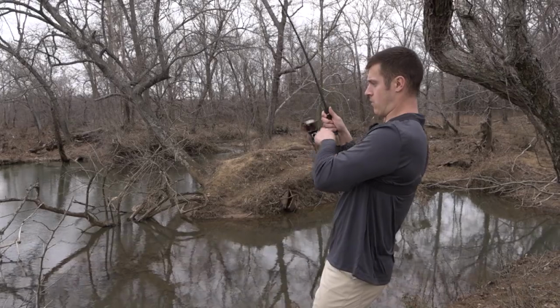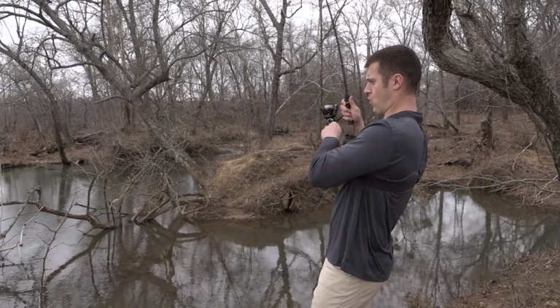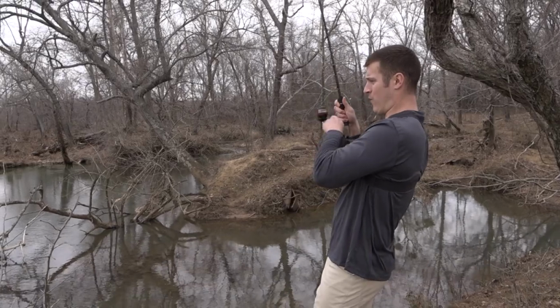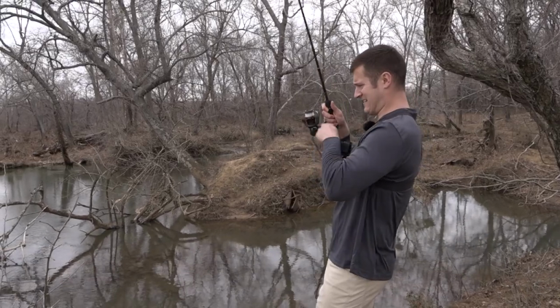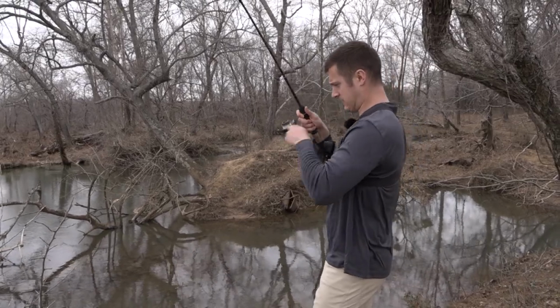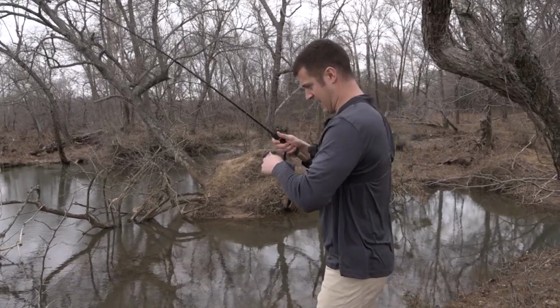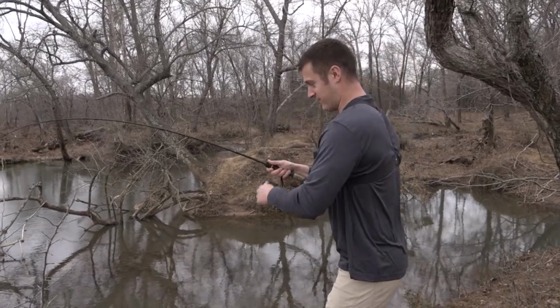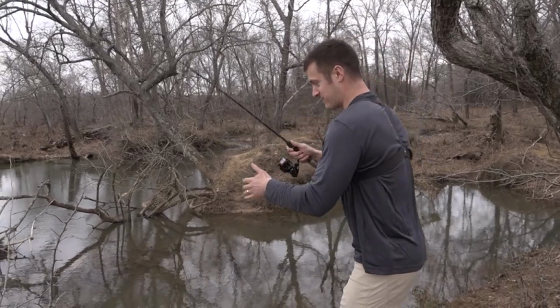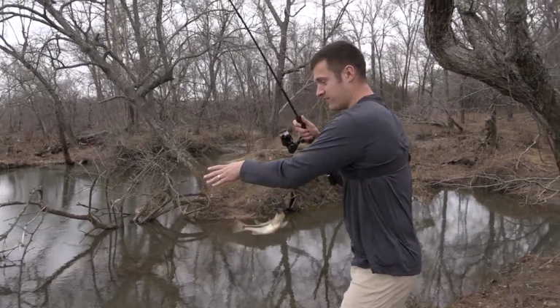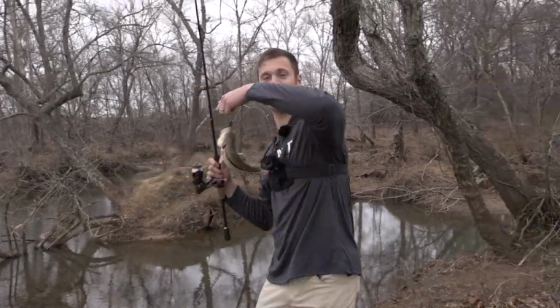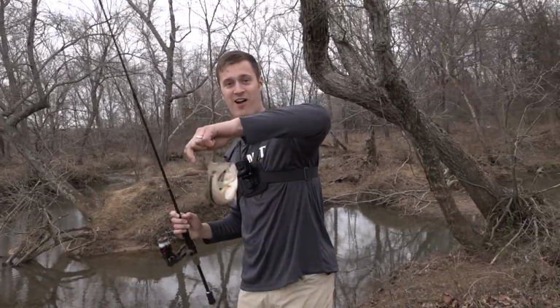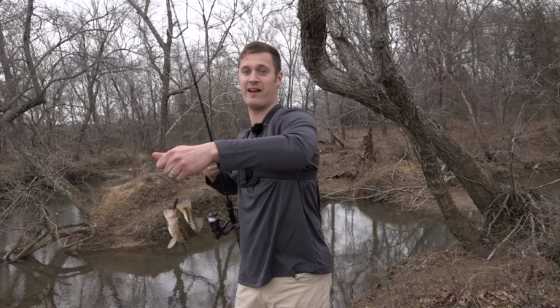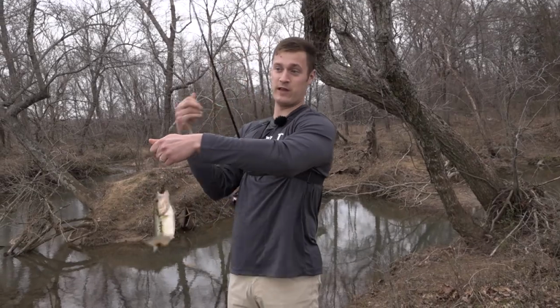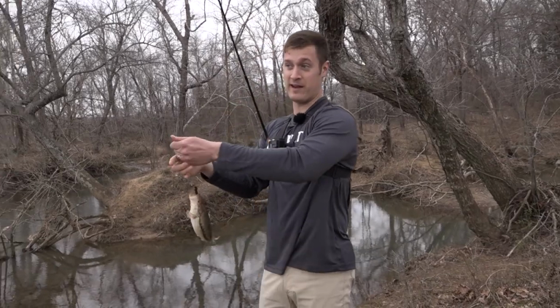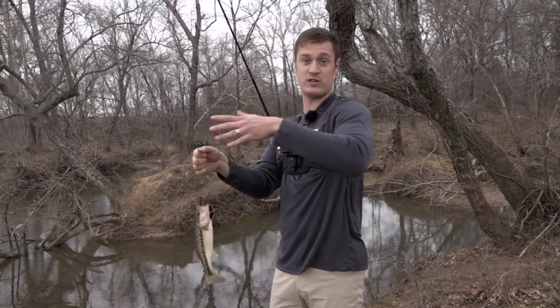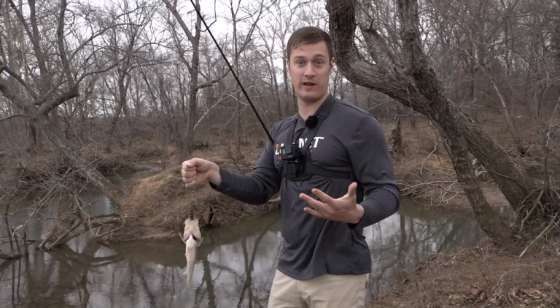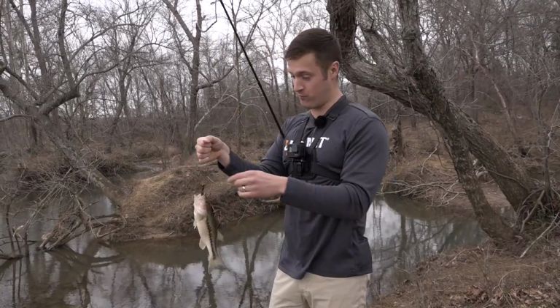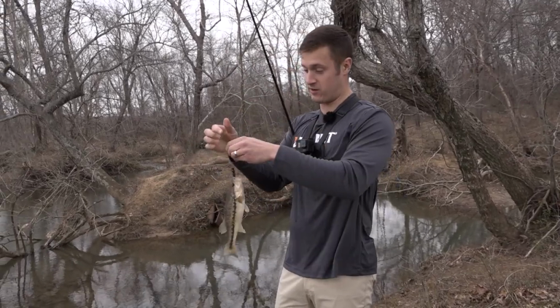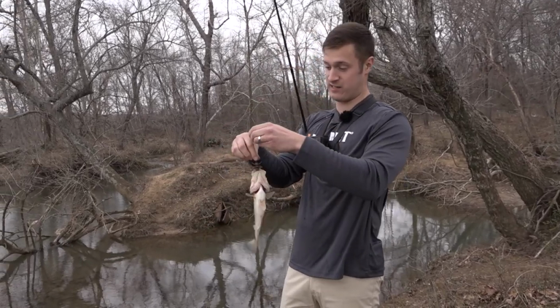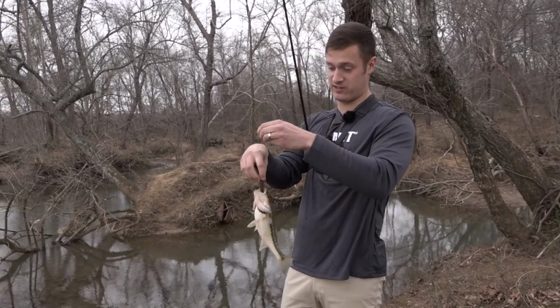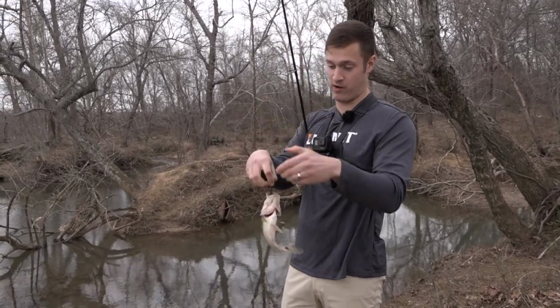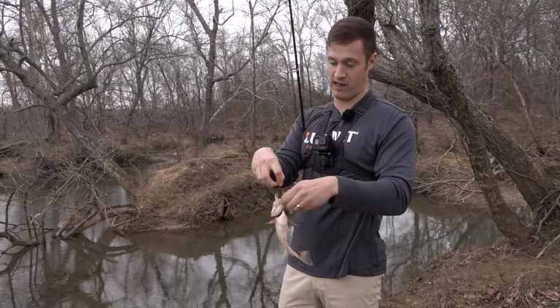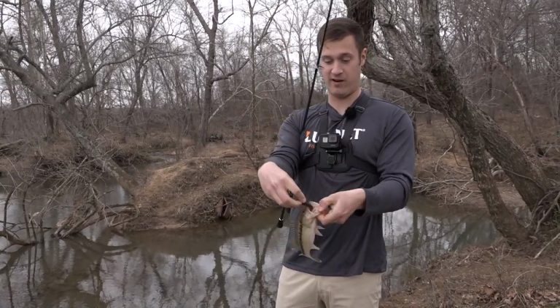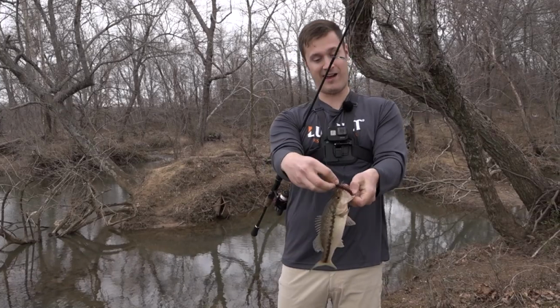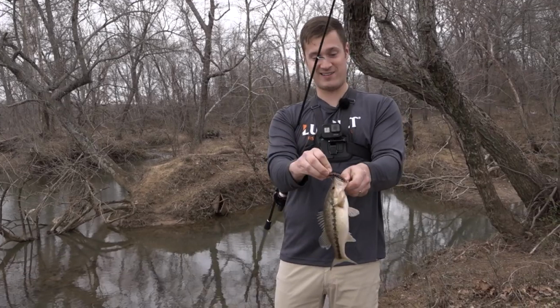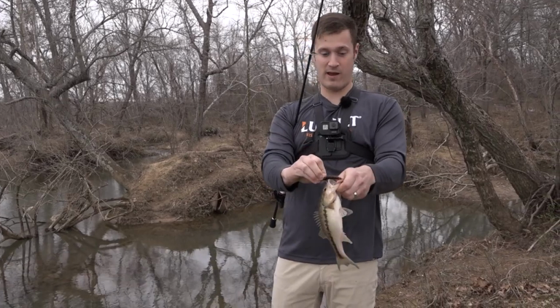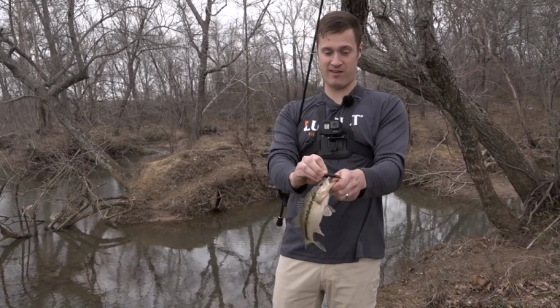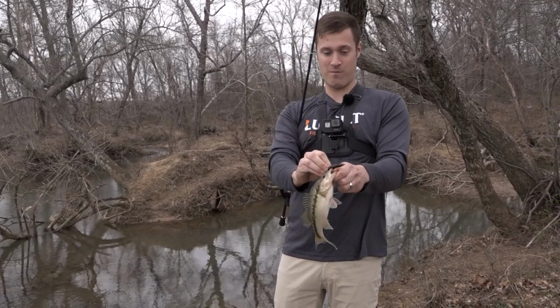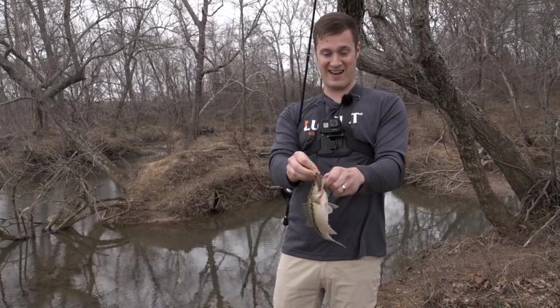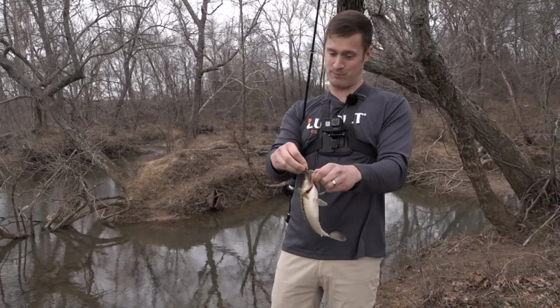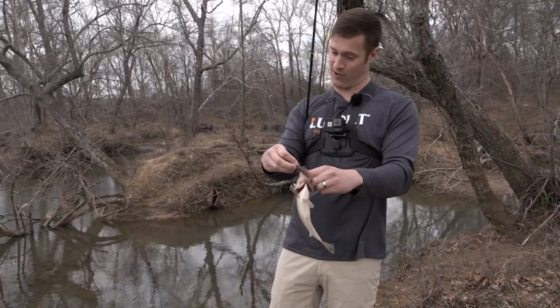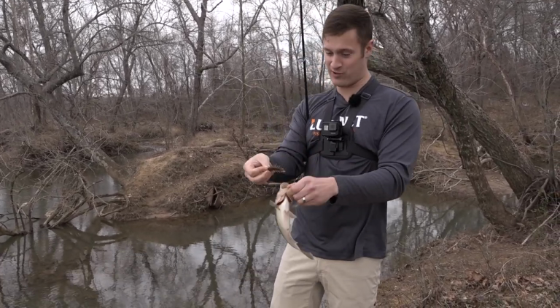They wanted it! Just like I was talking about — through that spinnerbait some fish just don't want to hit a moving bait, so they're going to hit something like this Yum Helgramite a lot better. Got him right in the top of the mouth. Davey's spot is turning out good!